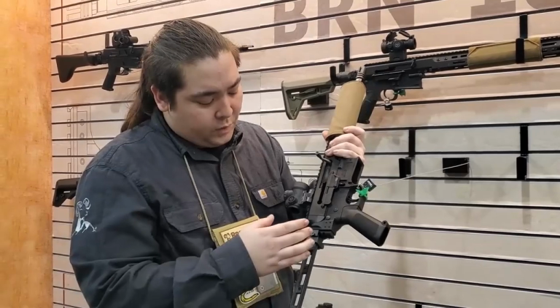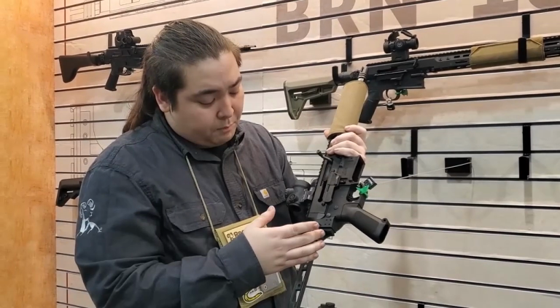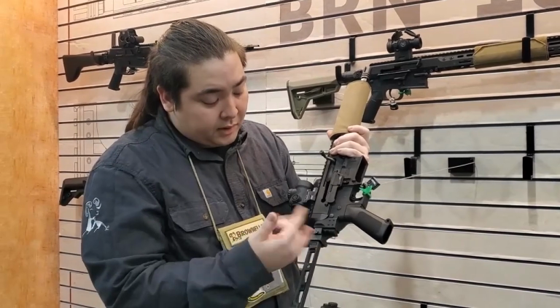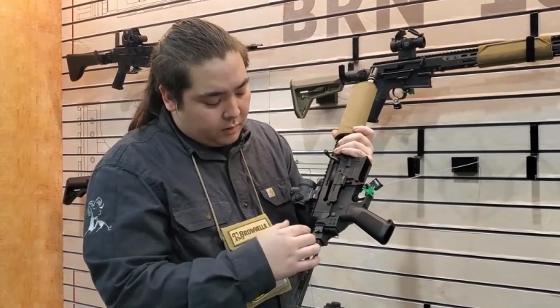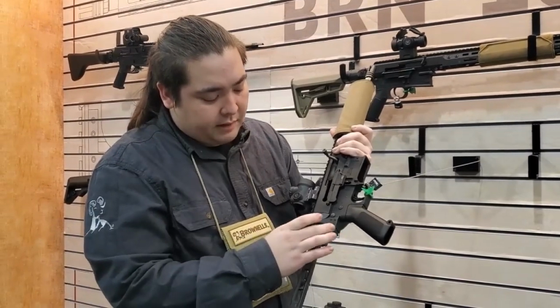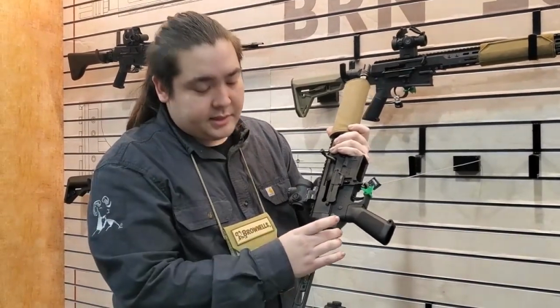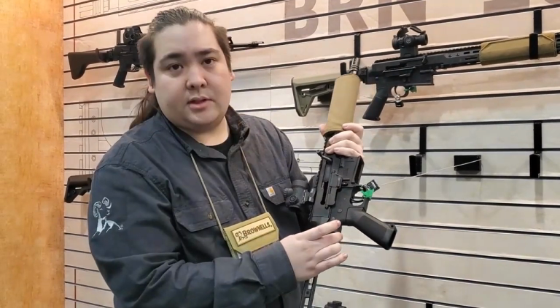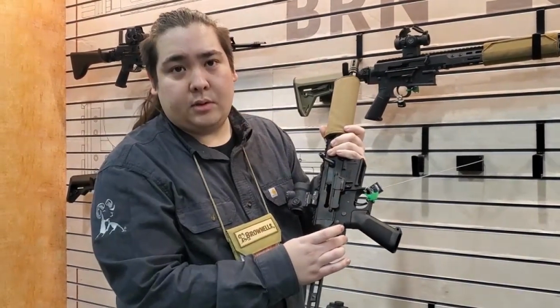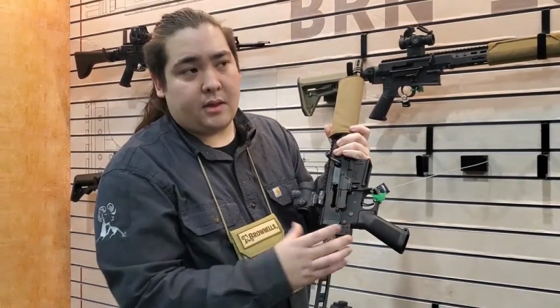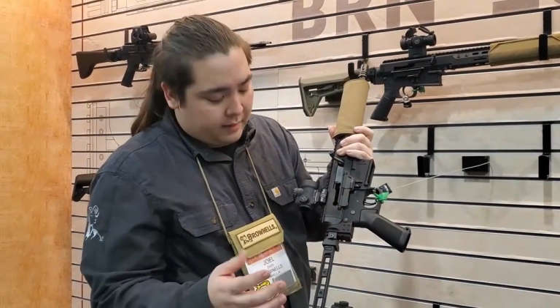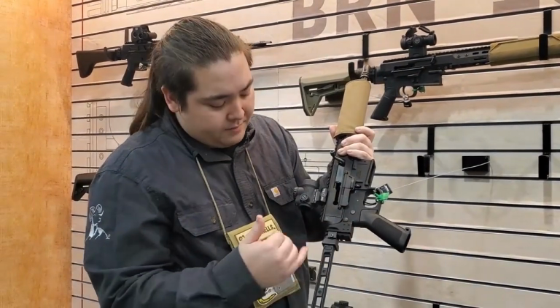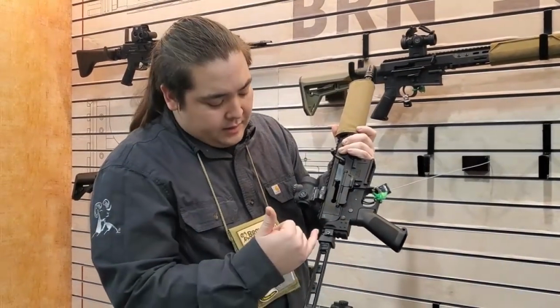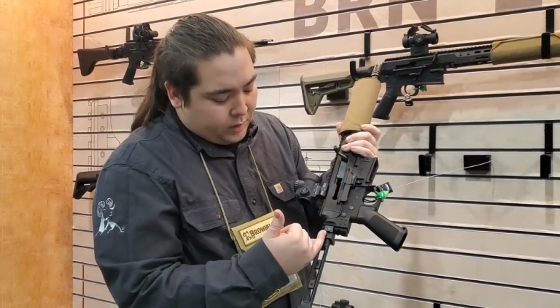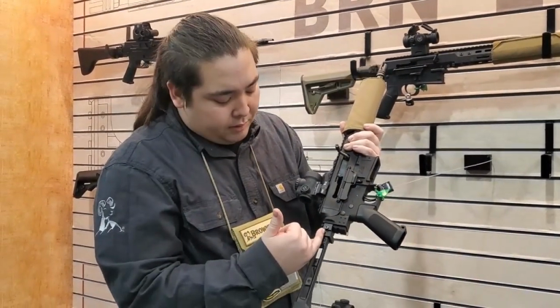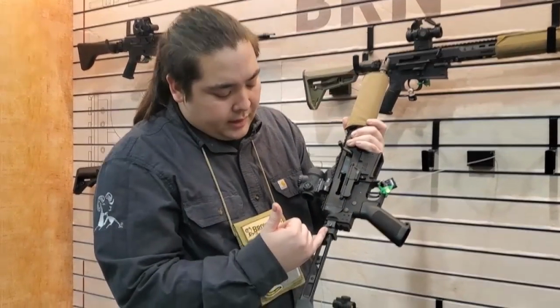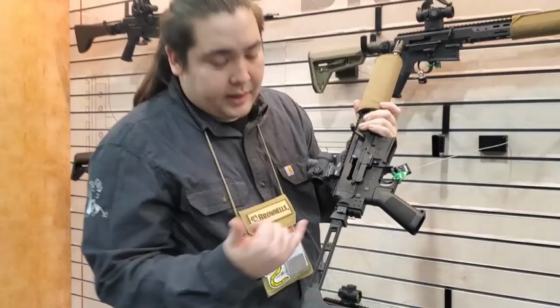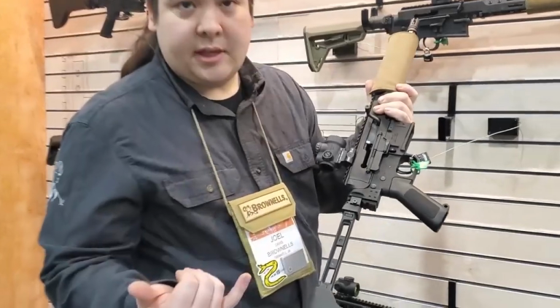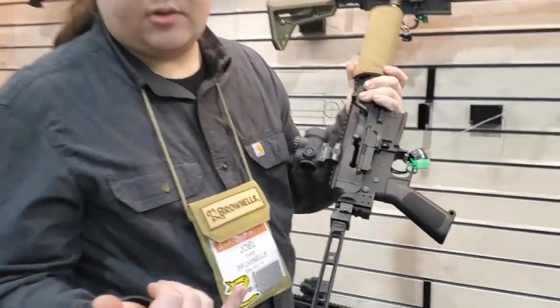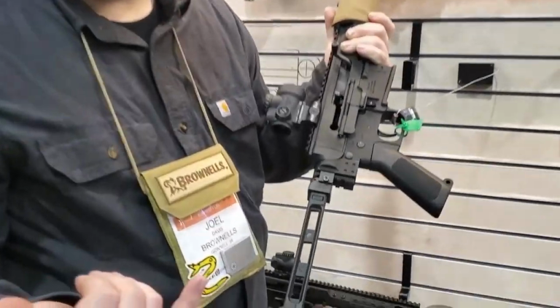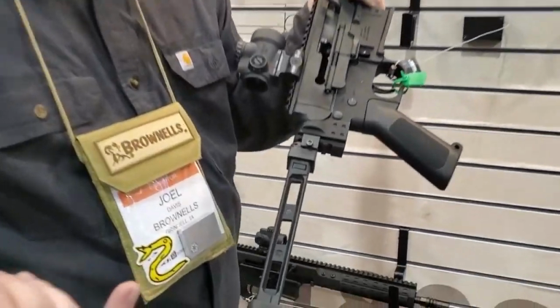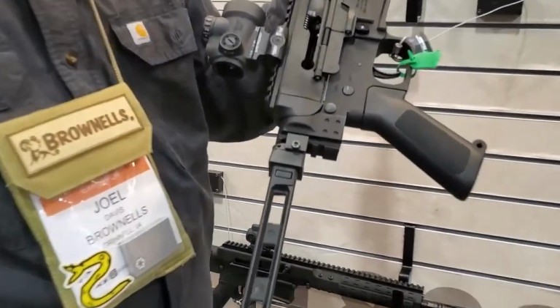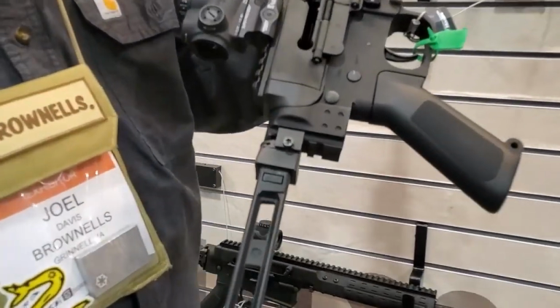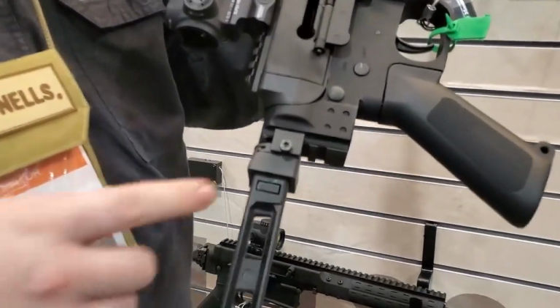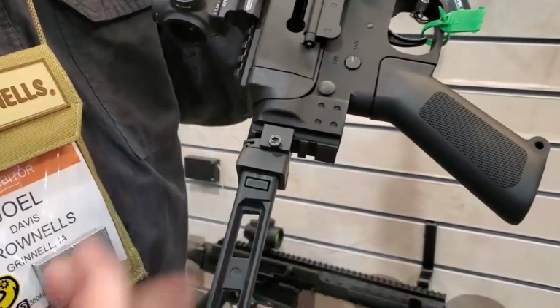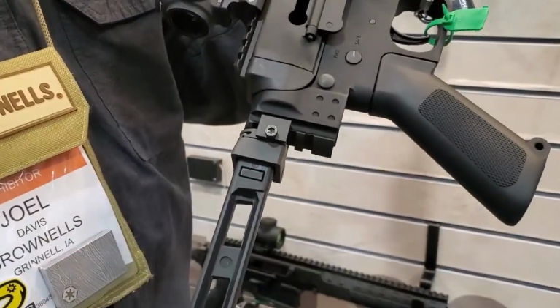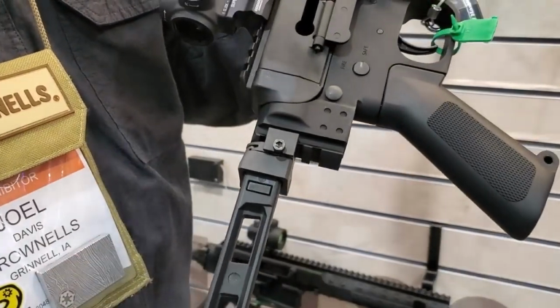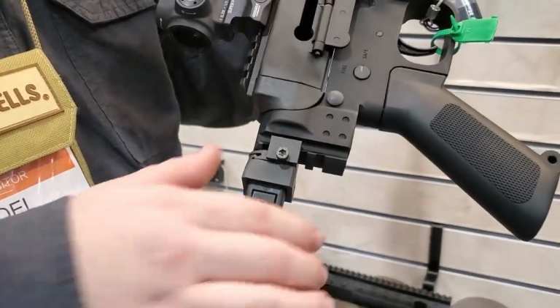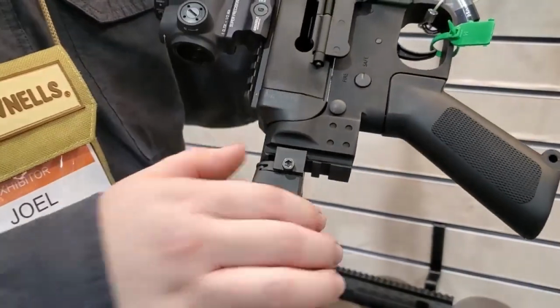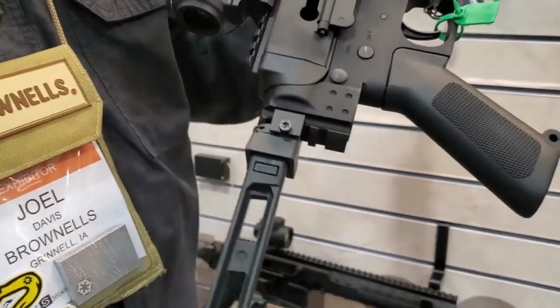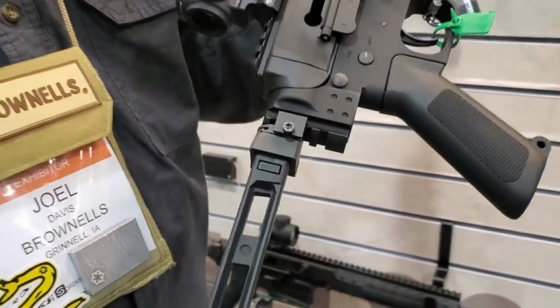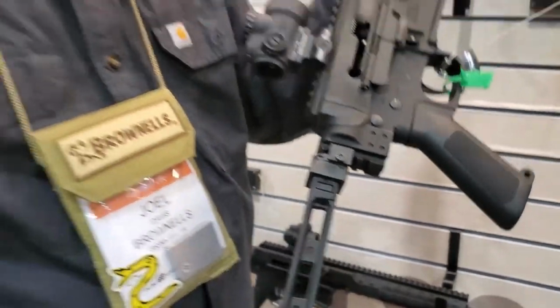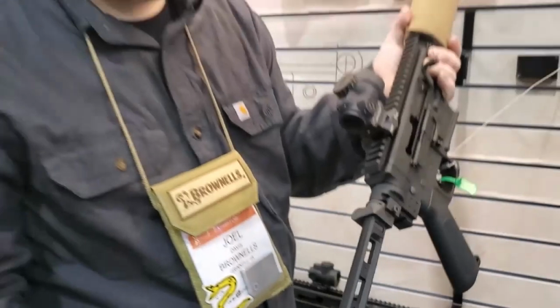With both of the lowers, they have a 1913 rail molded into the back of them, so we can put an MCX or MPX style stock on there — any of your 1913 folders. This is an SB 1913.